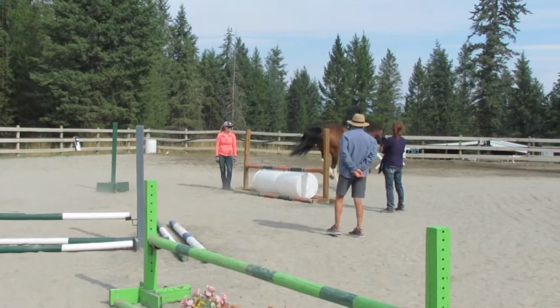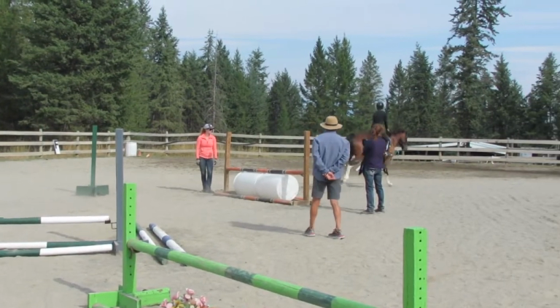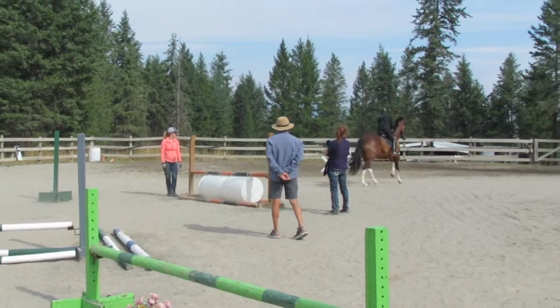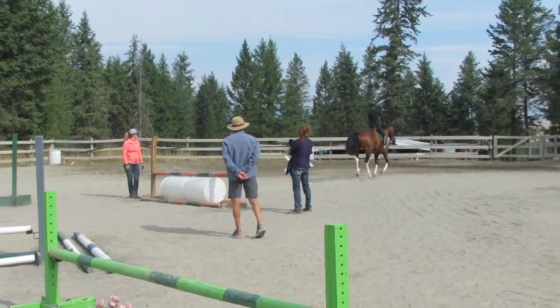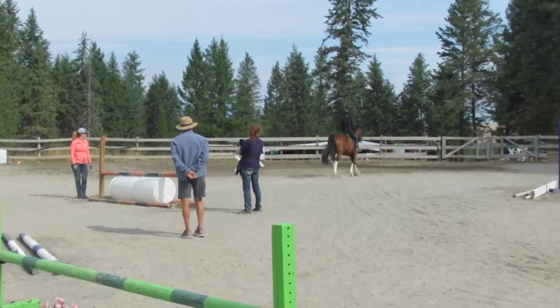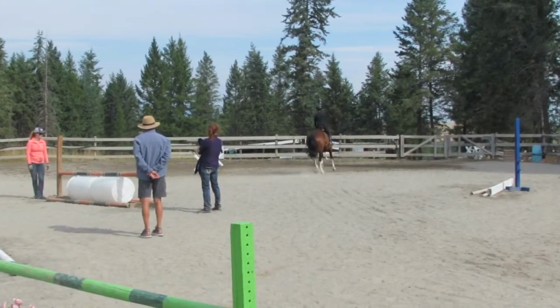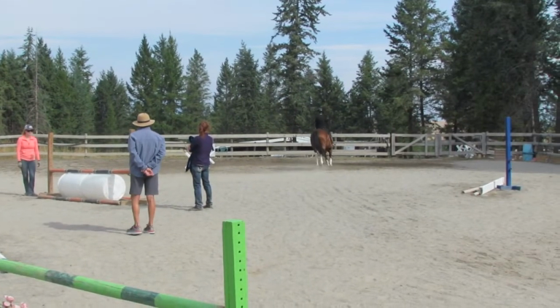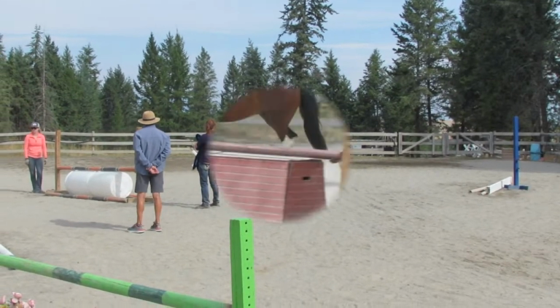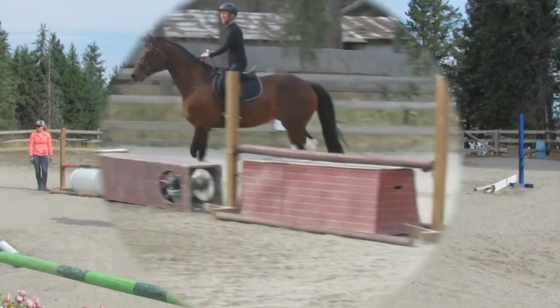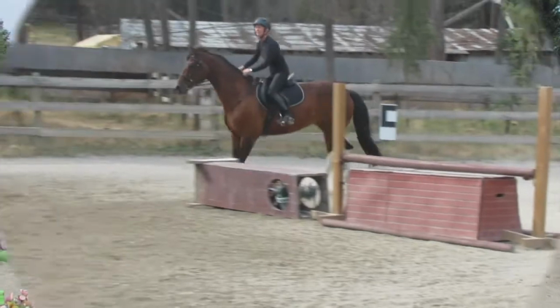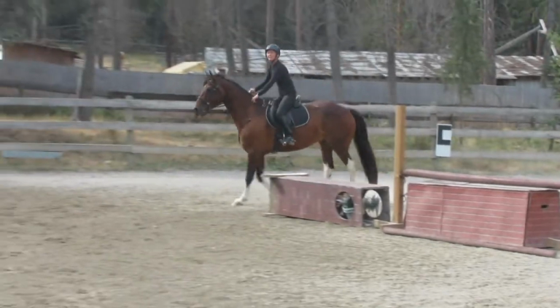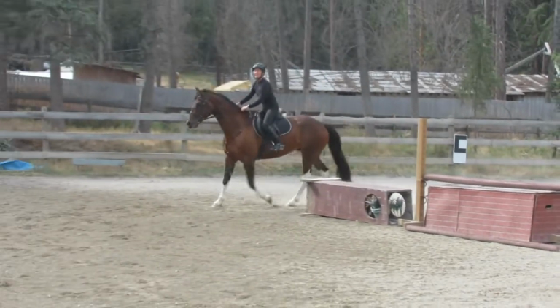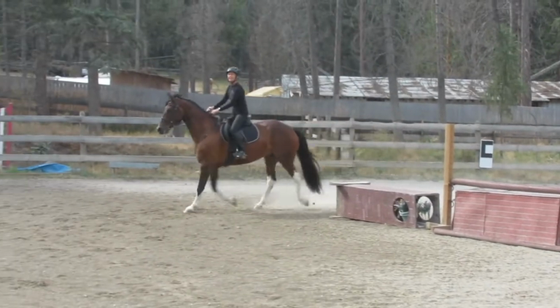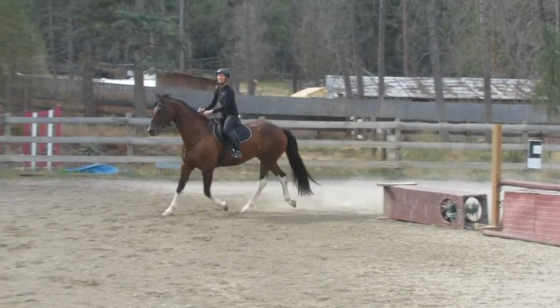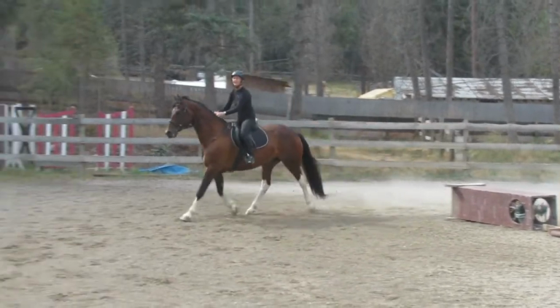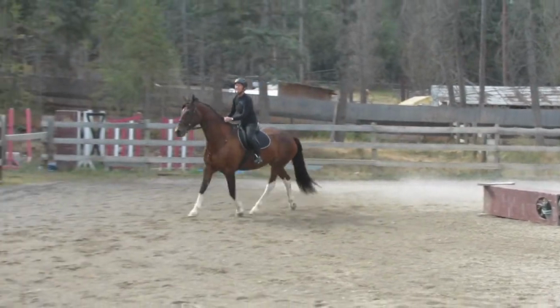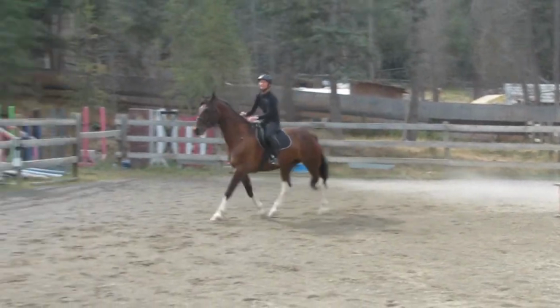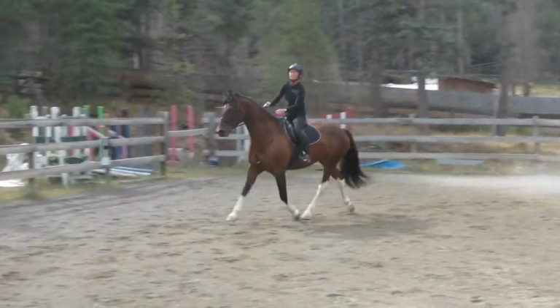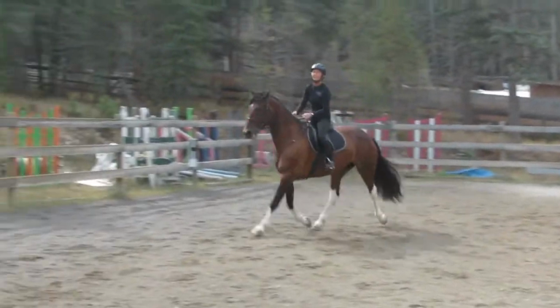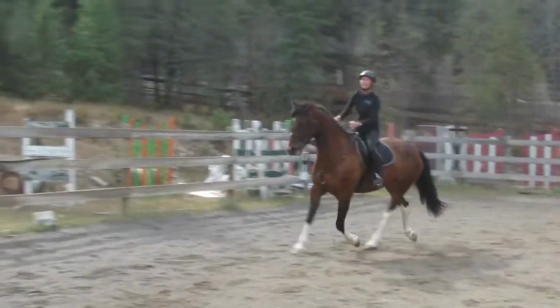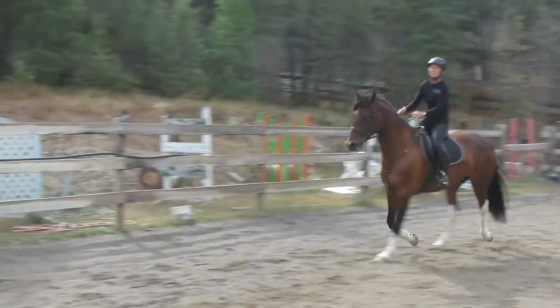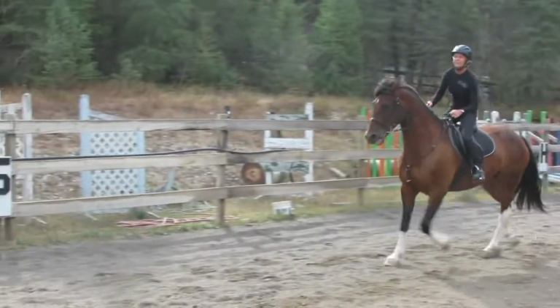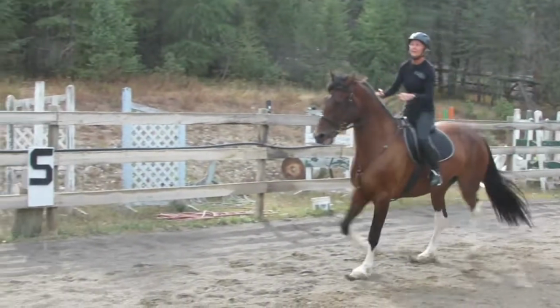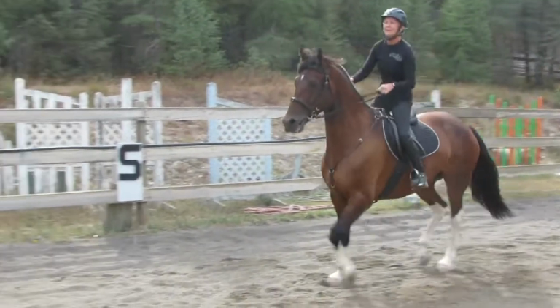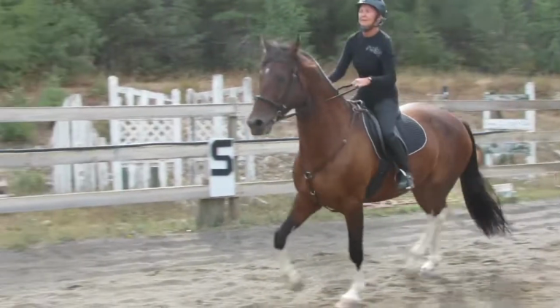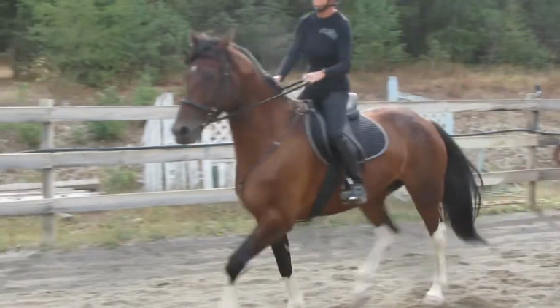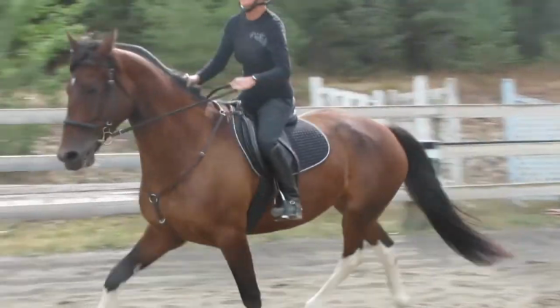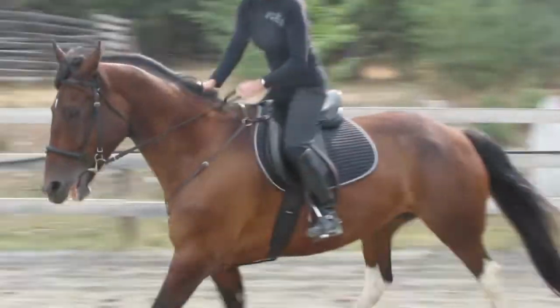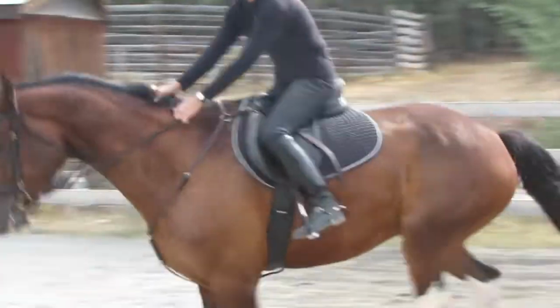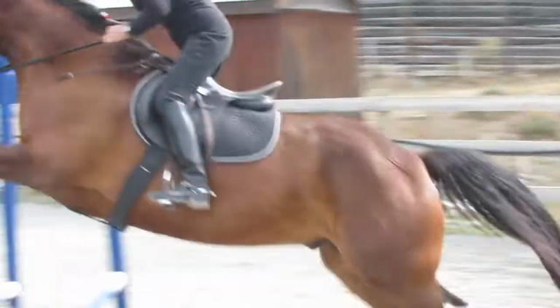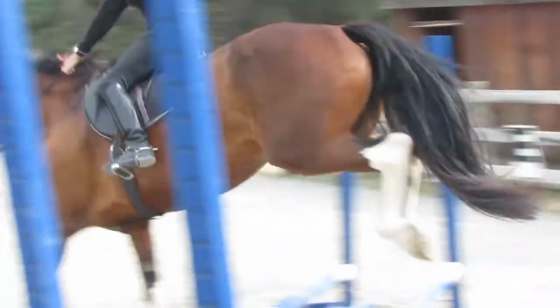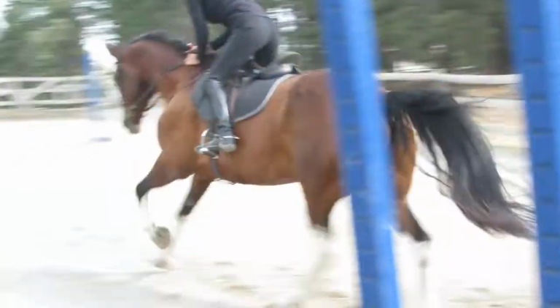Yeah, canter. Keep the canter. Canter. A little canter there. Doesn't matter, just trot it. That's fine.